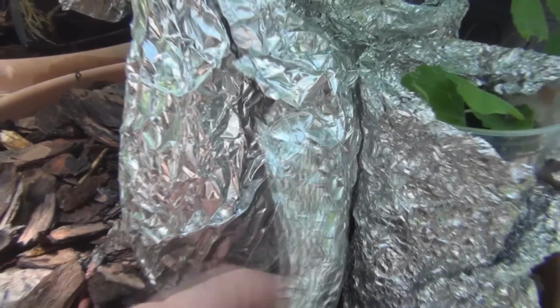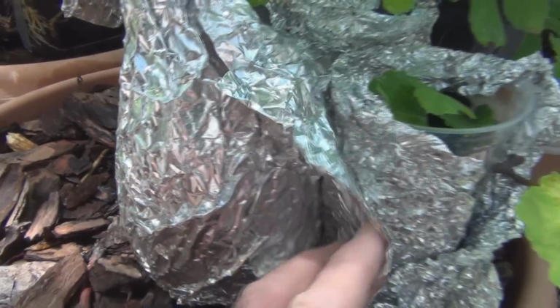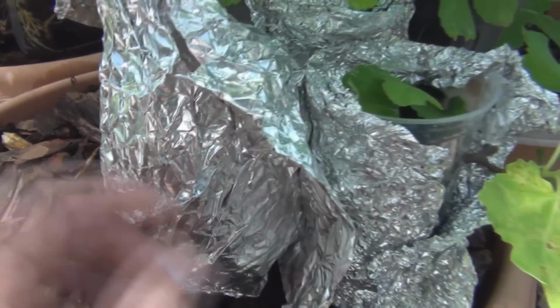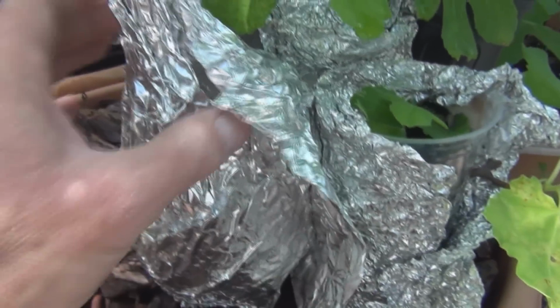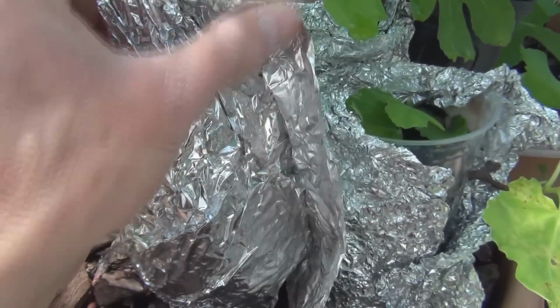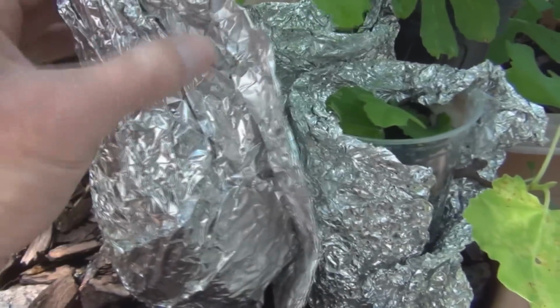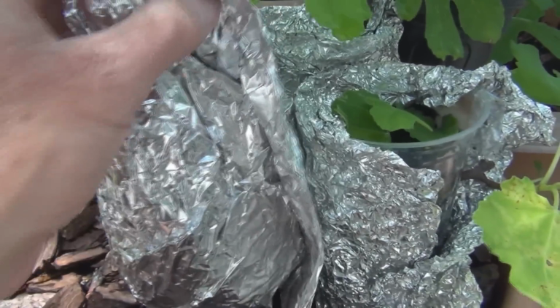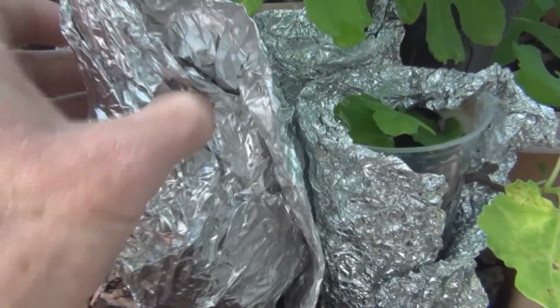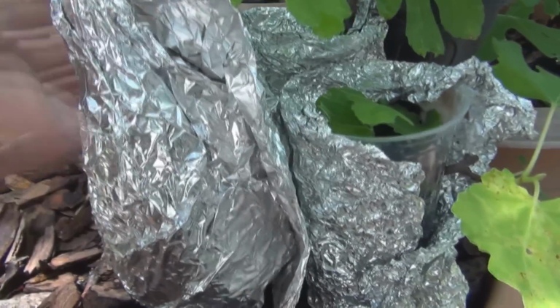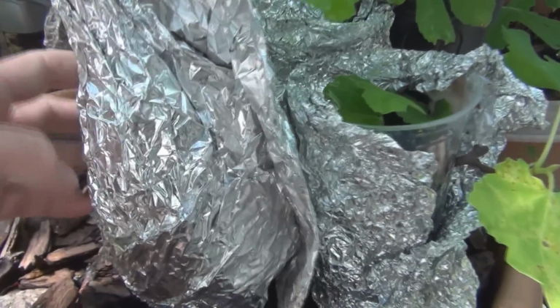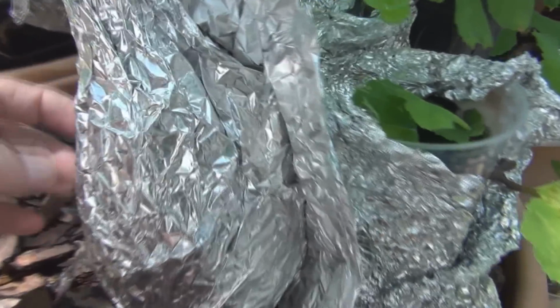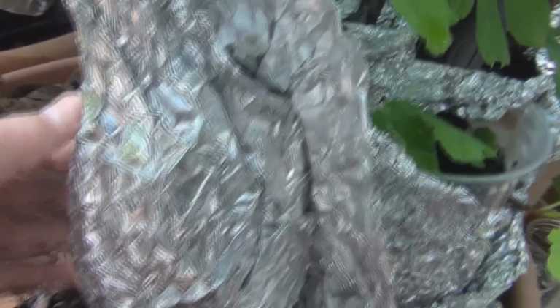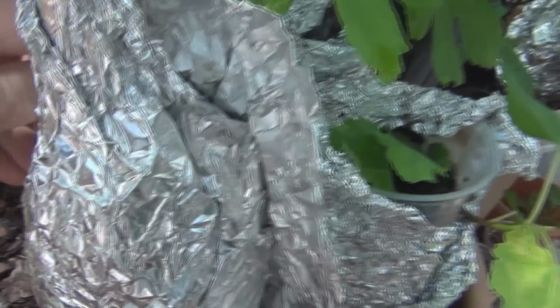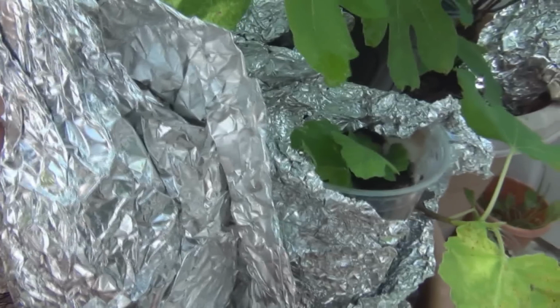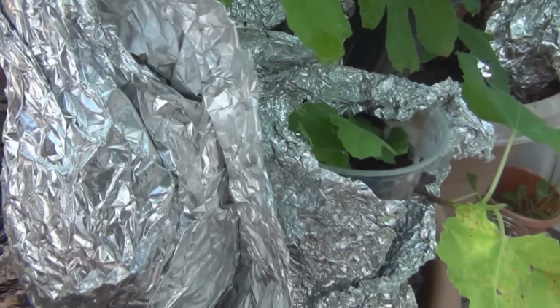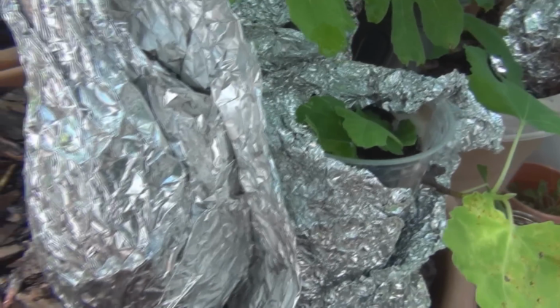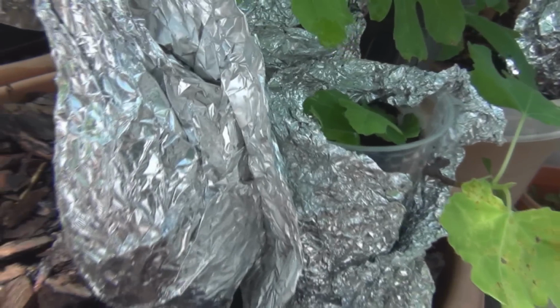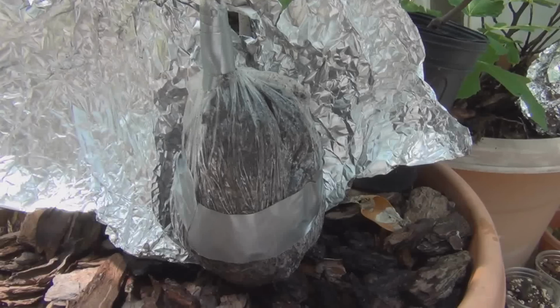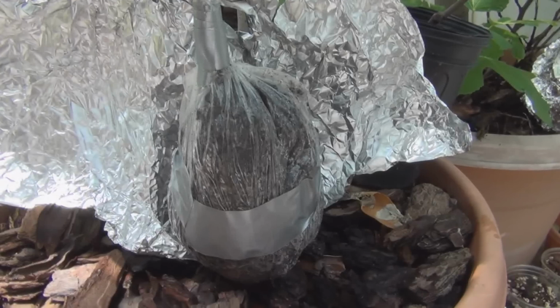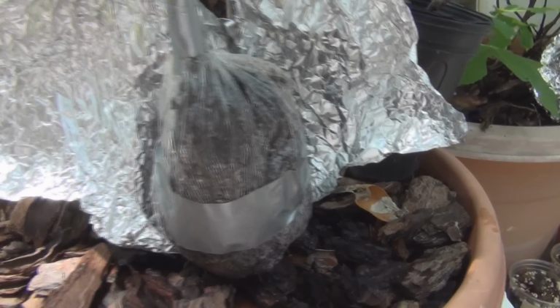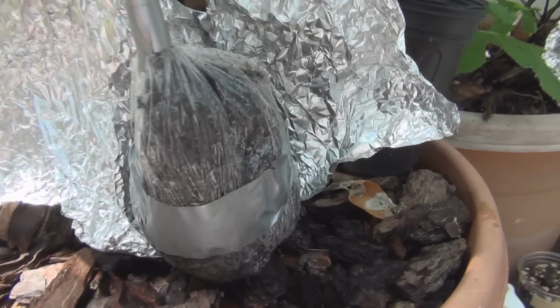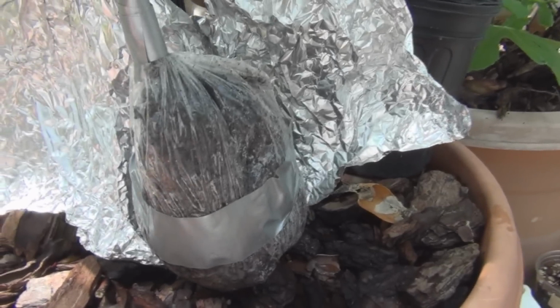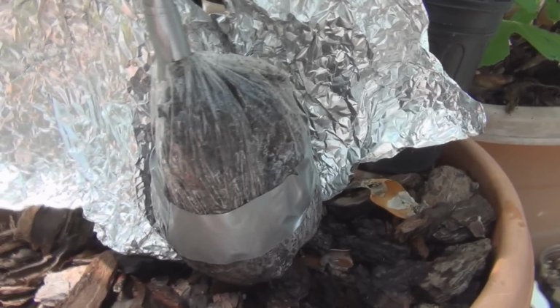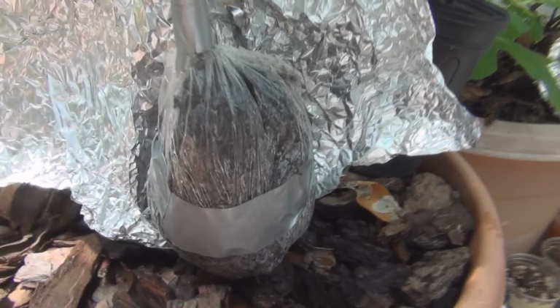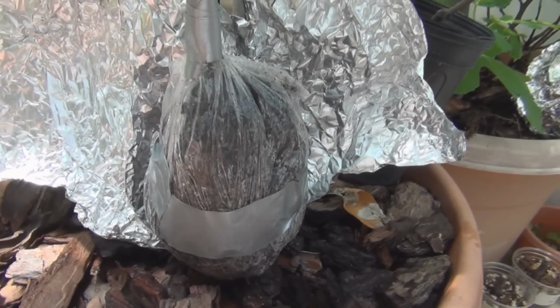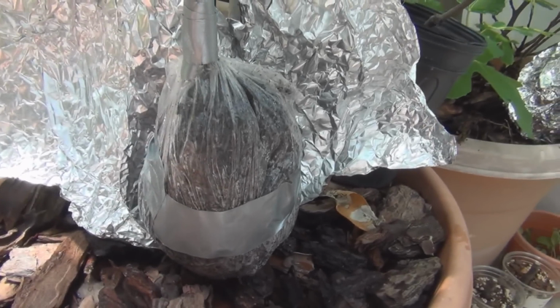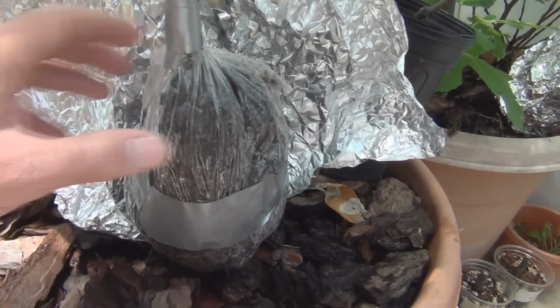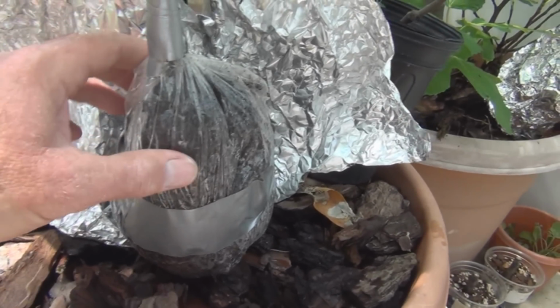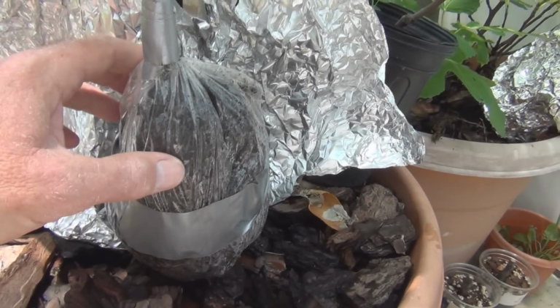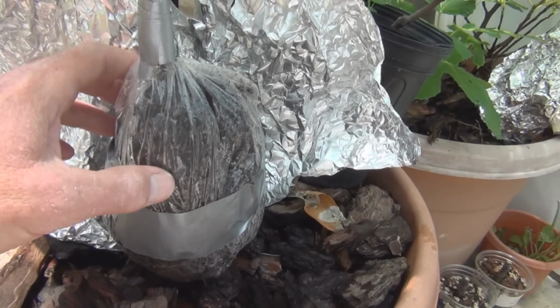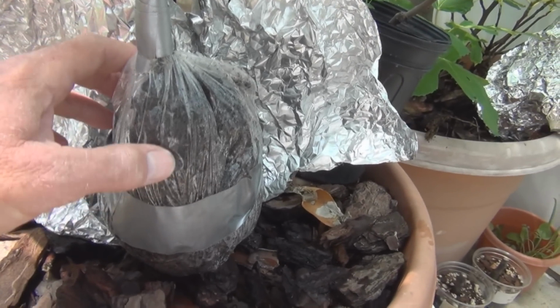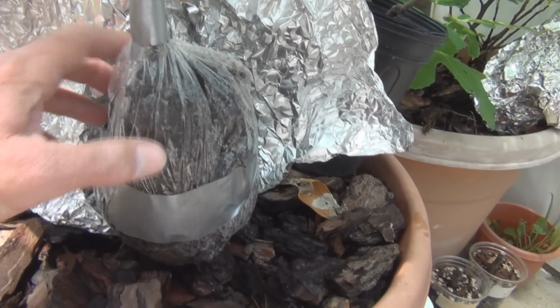So I see a Black — let me unwrap this. I'm not seeing any roots on this one, and this is with the bag method.